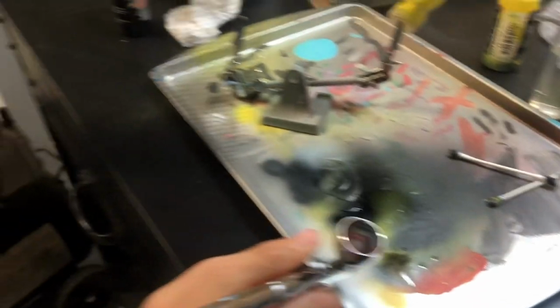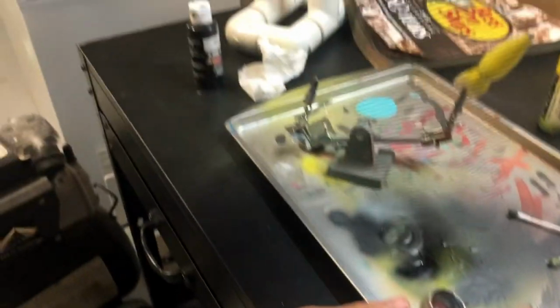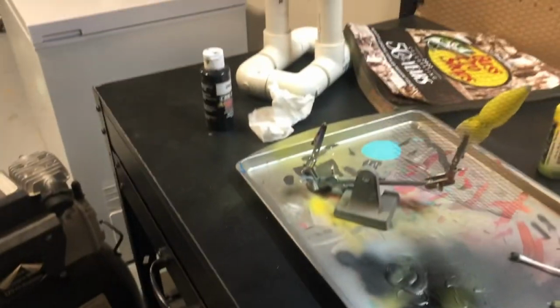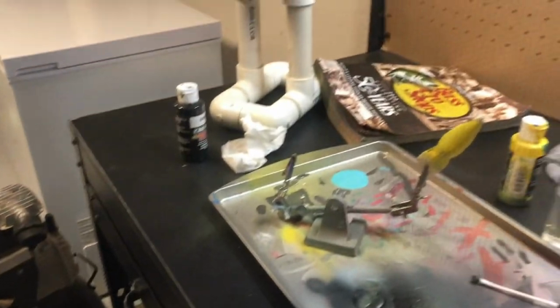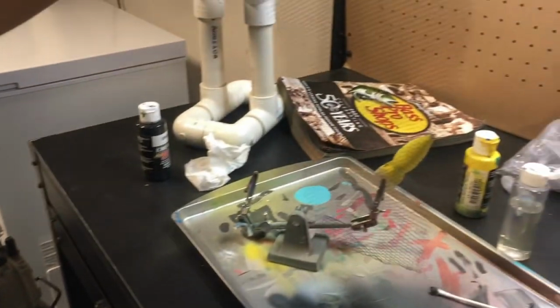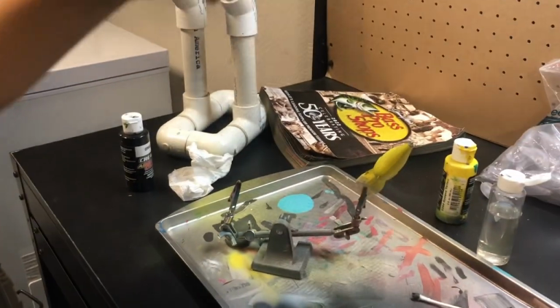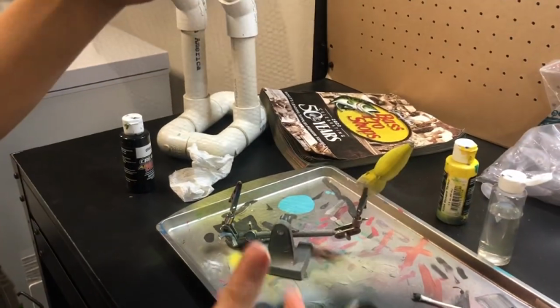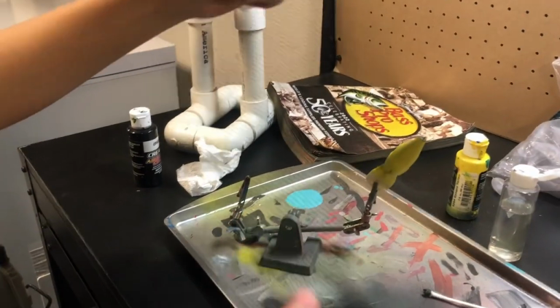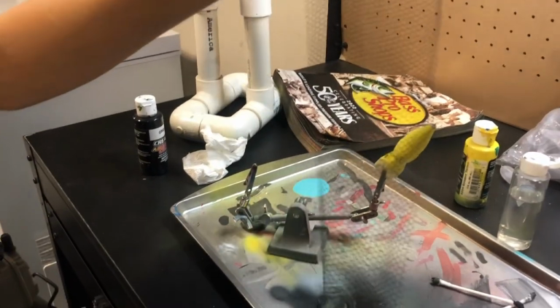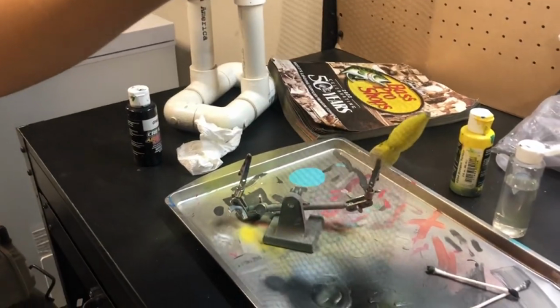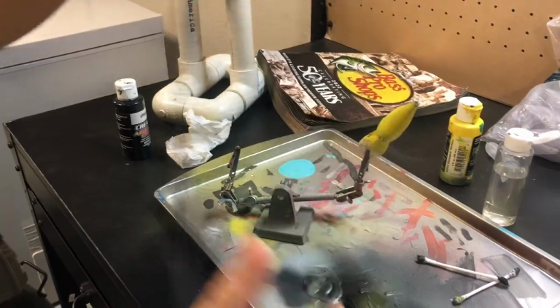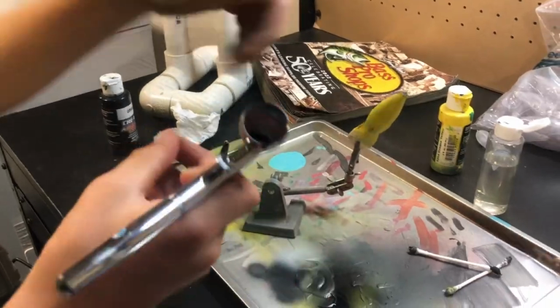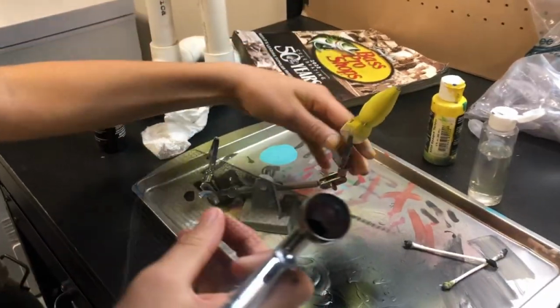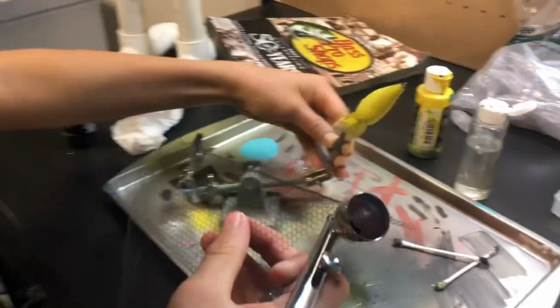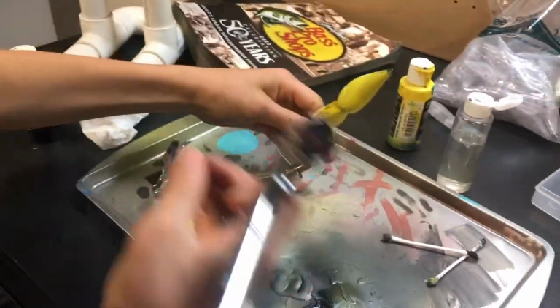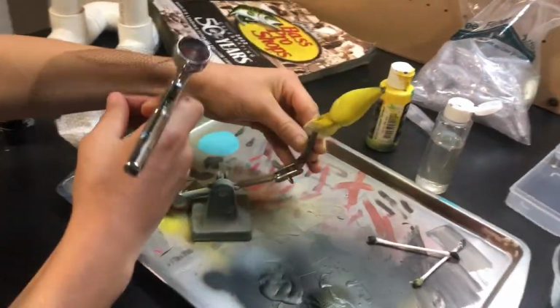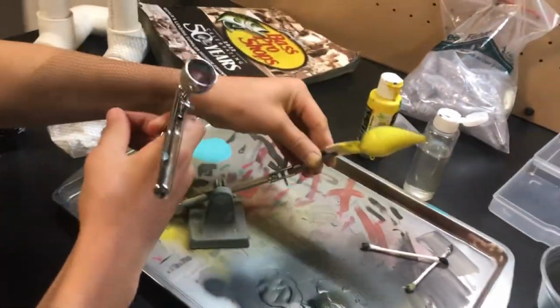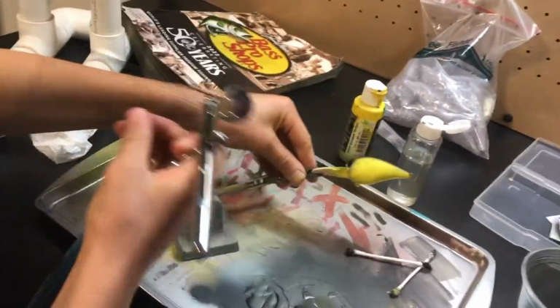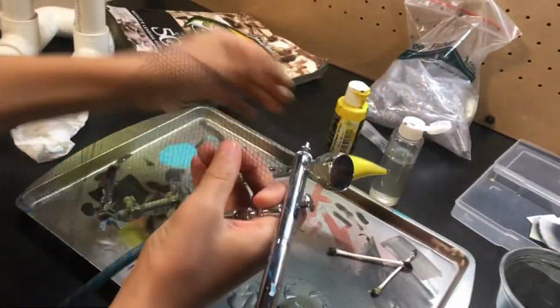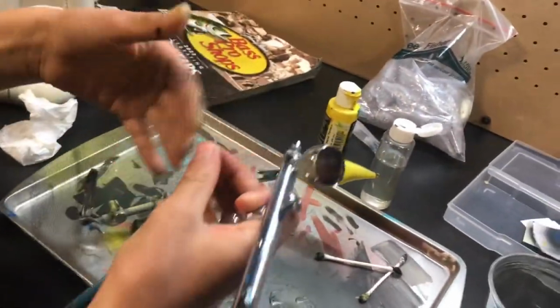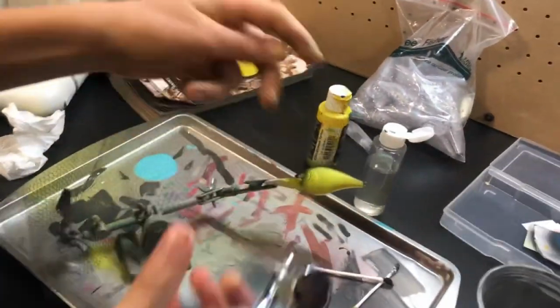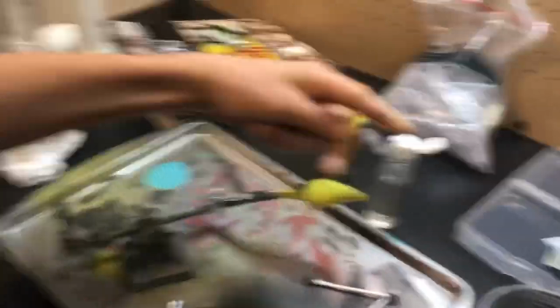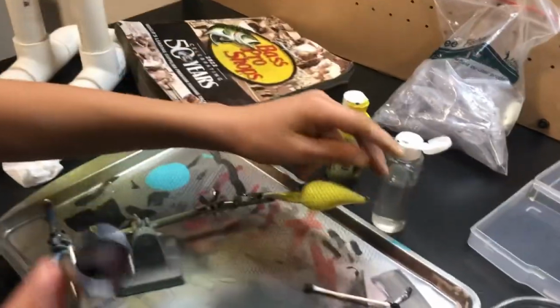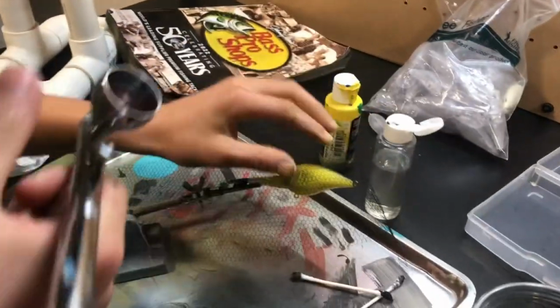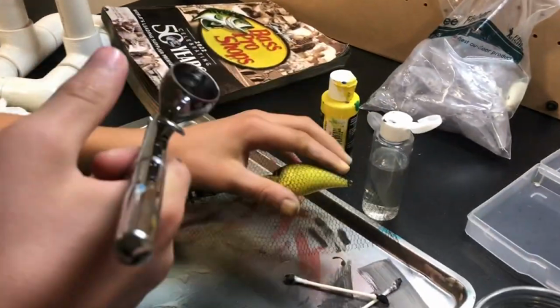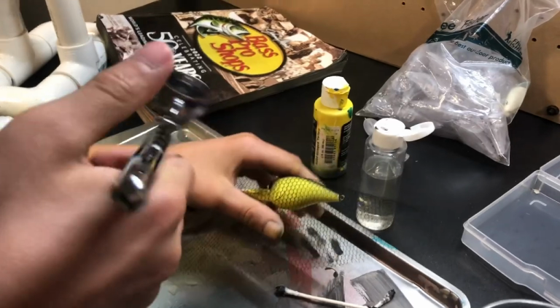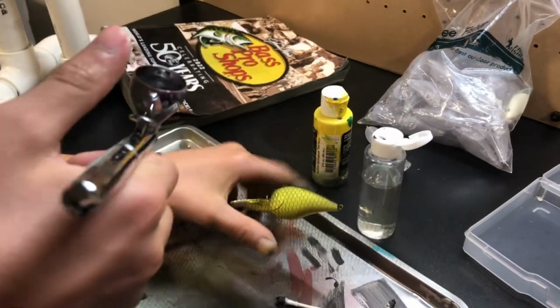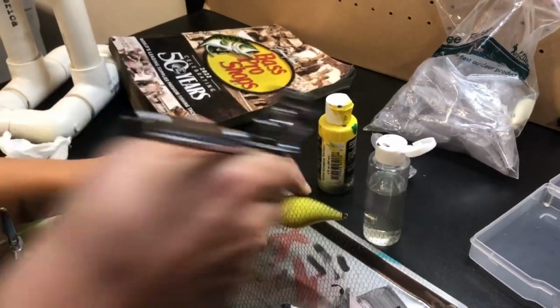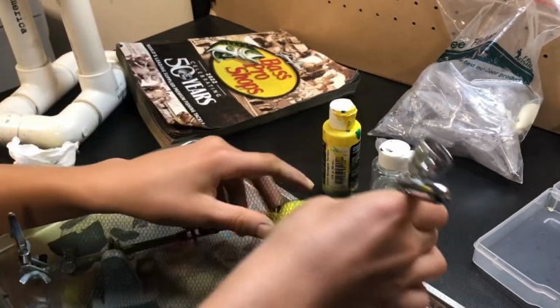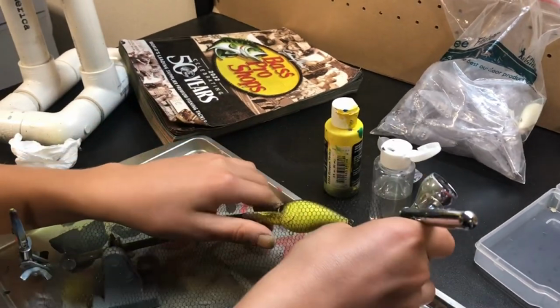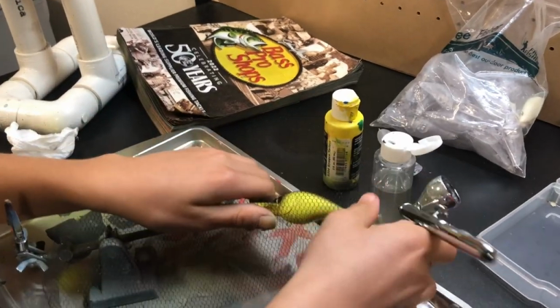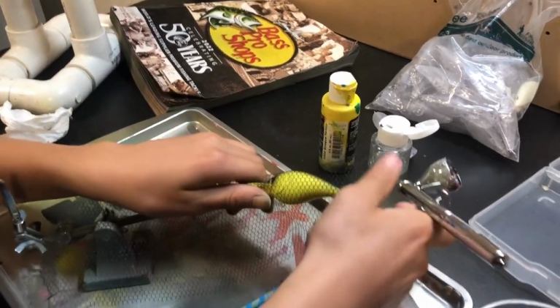So now I'm going to get into the scales. I'm using this mesh like that — I'm just going to lay it on like that and paint the scales.